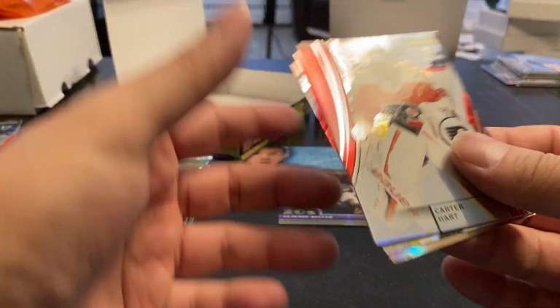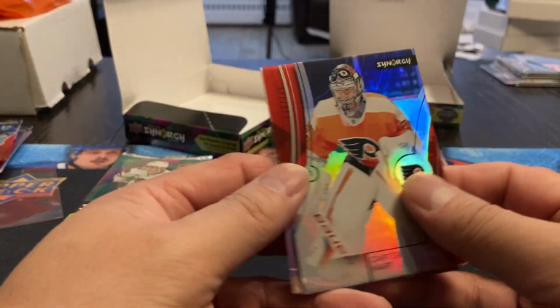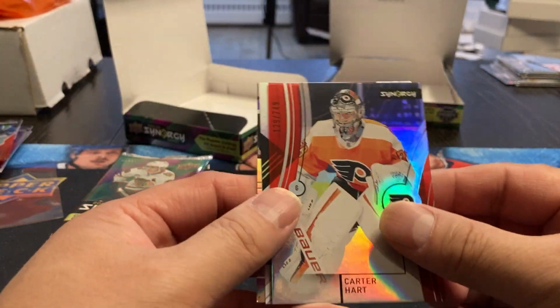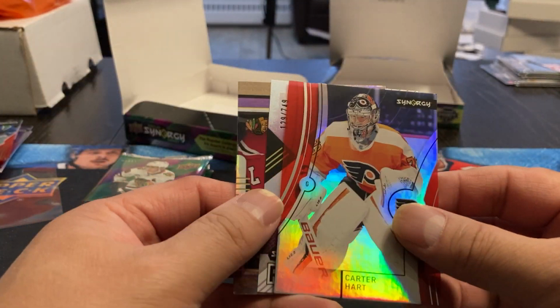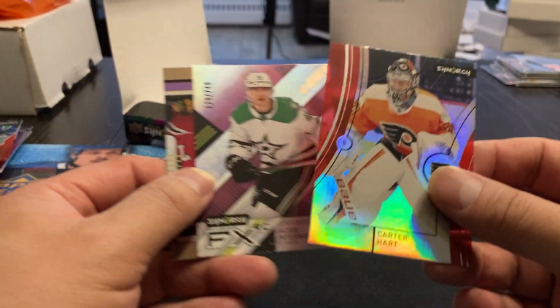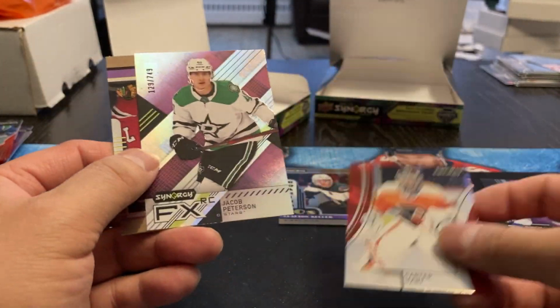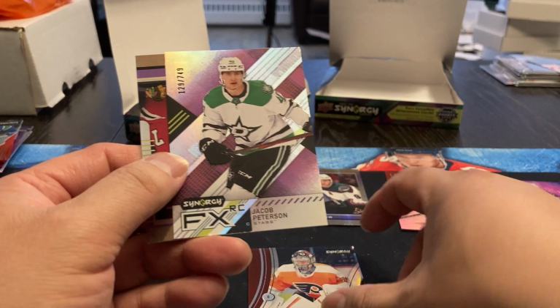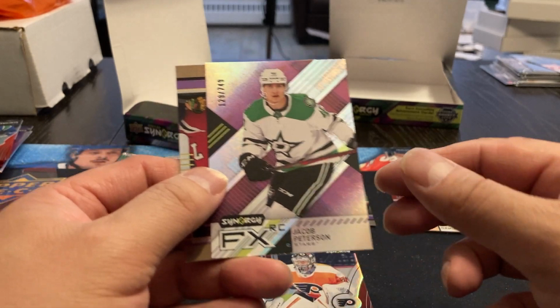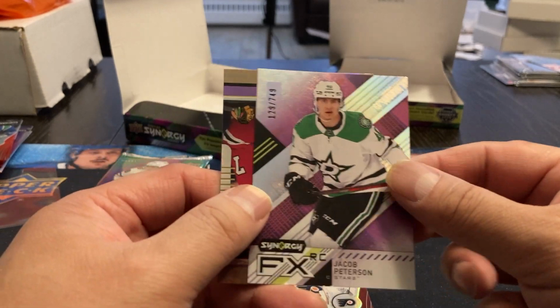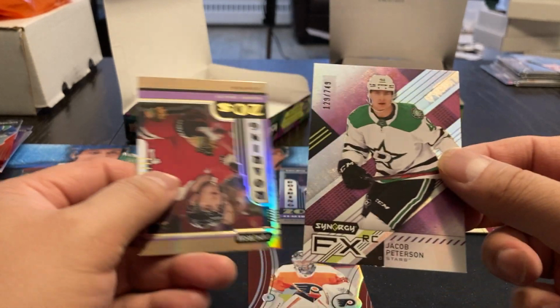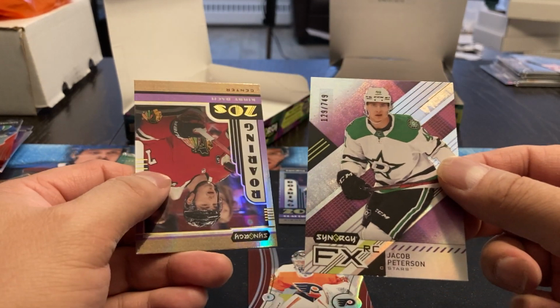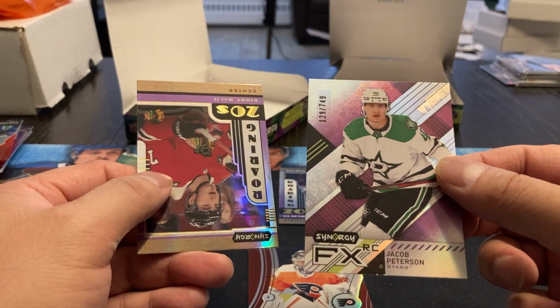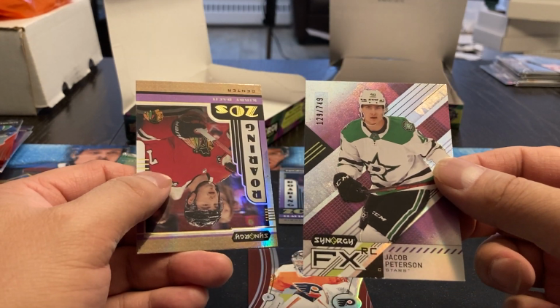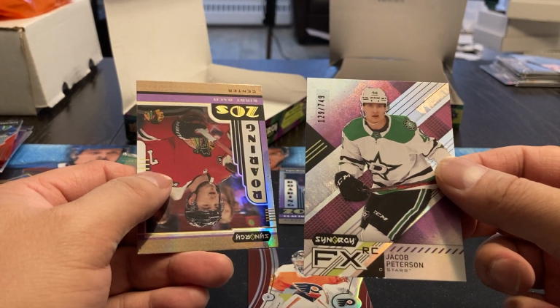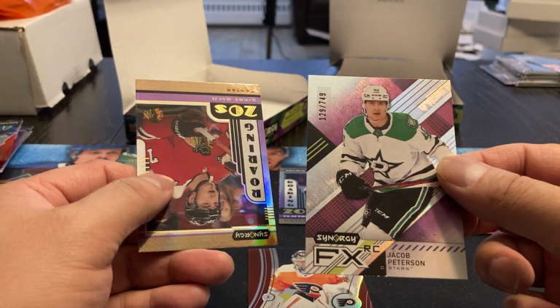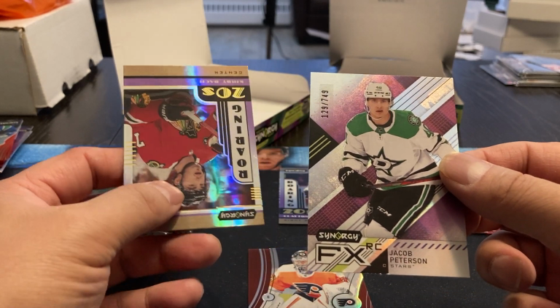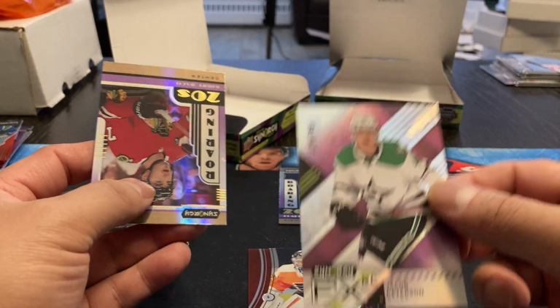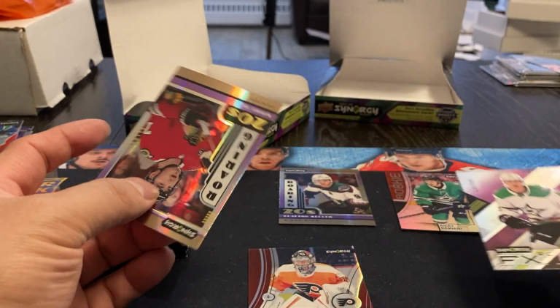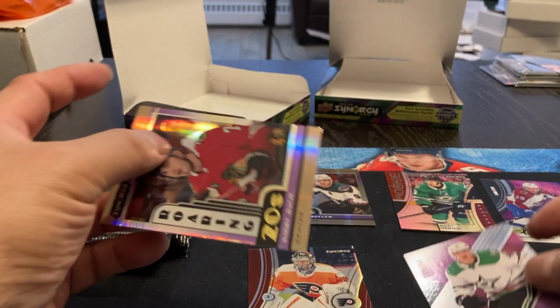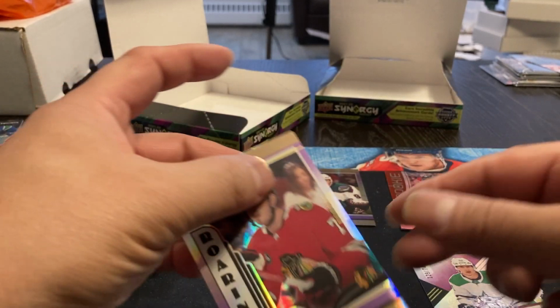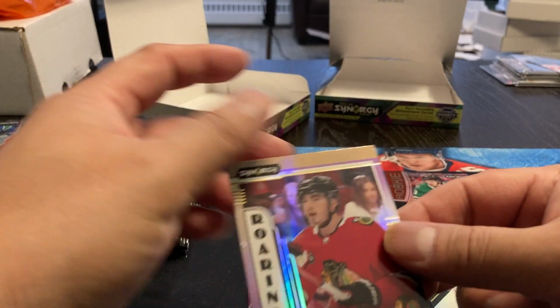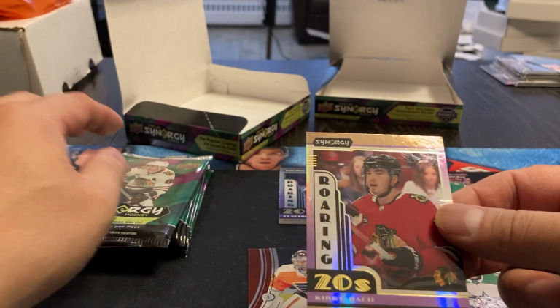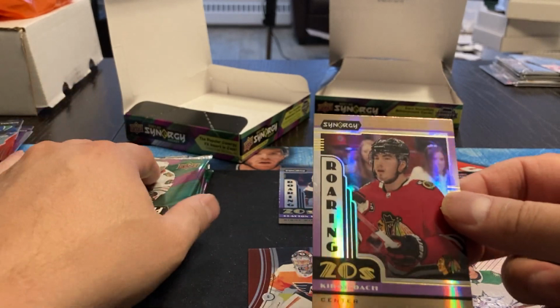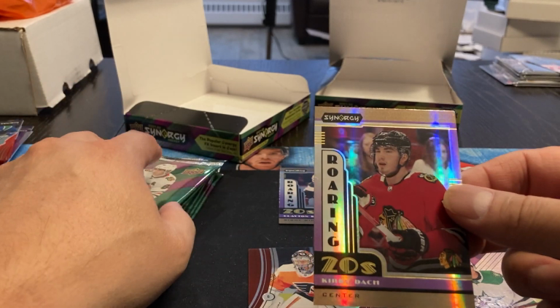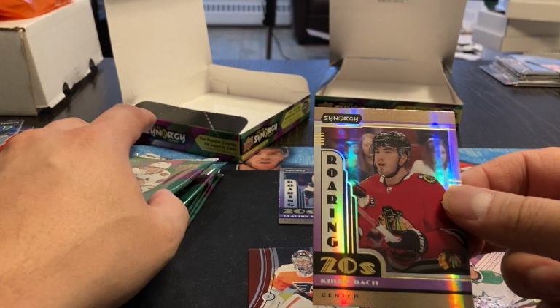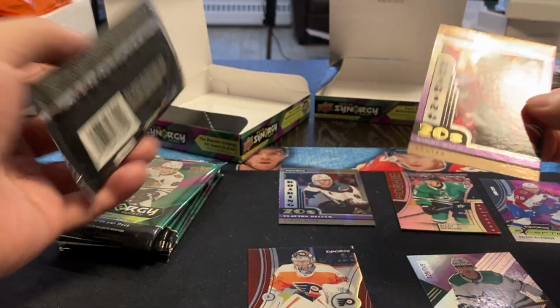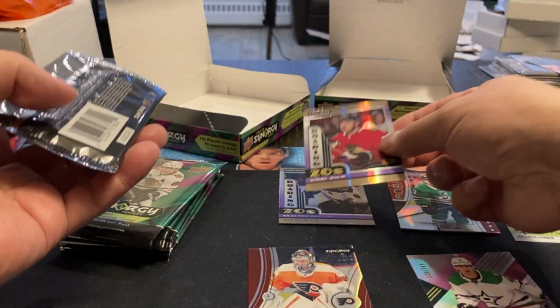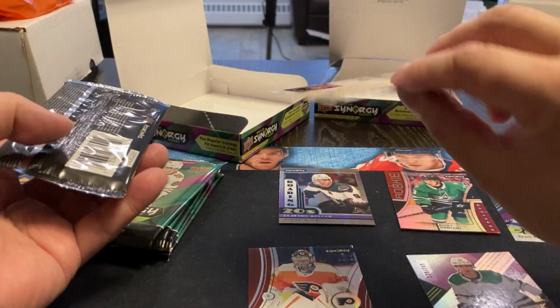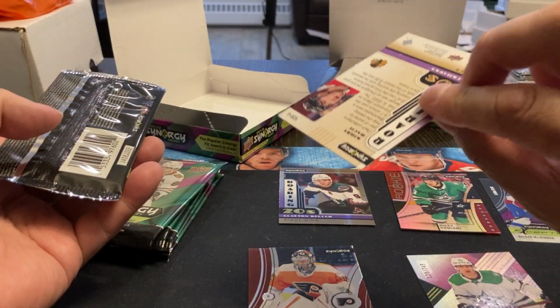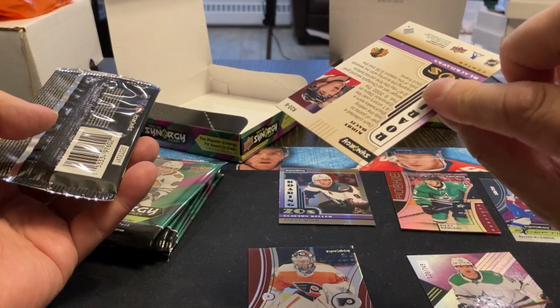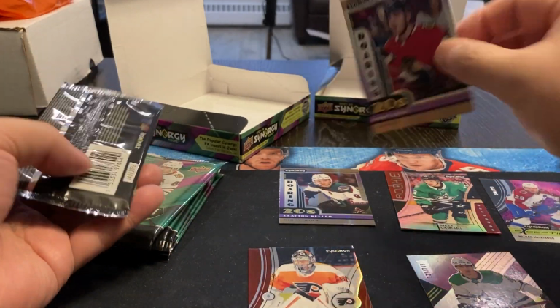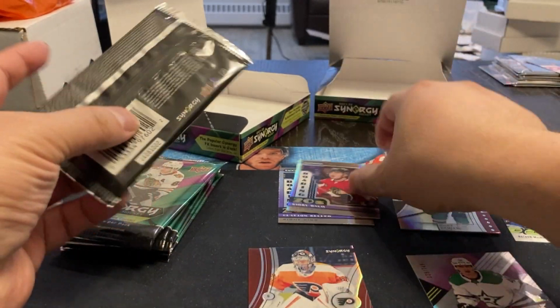Carter Hart. Jacob Peterson, FX rookie, 129 out of 749. And another Roaring Twenties, Kirby Dach. Again, none of those are numbered.